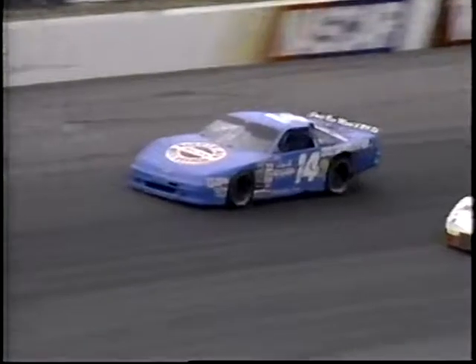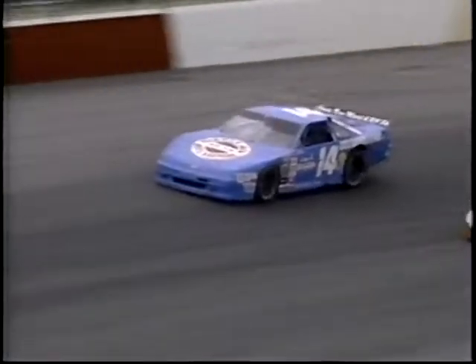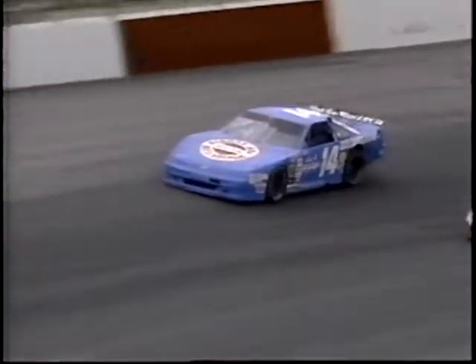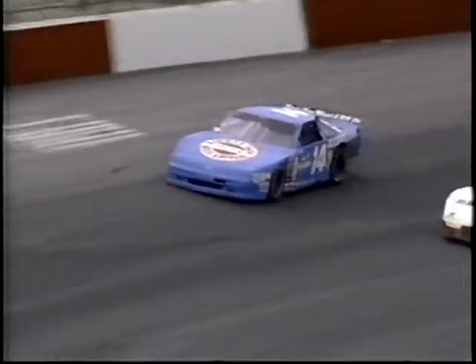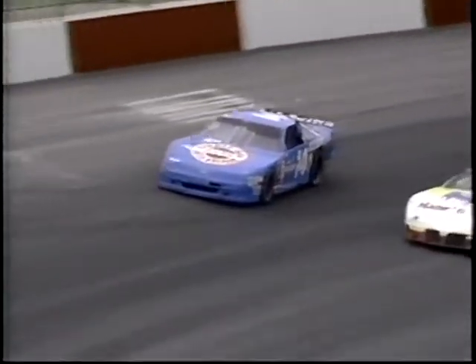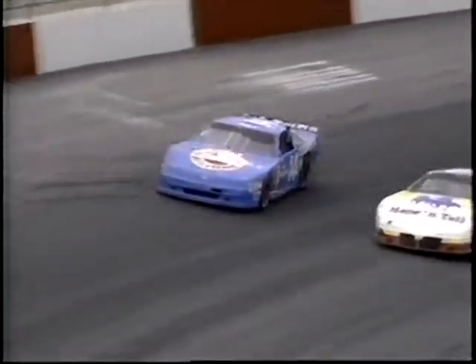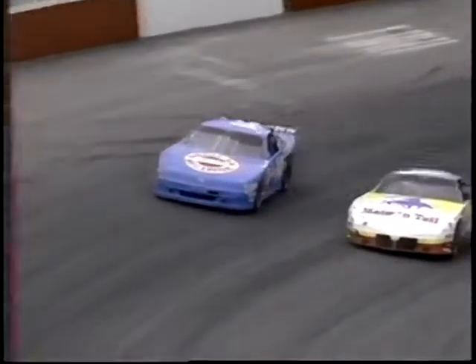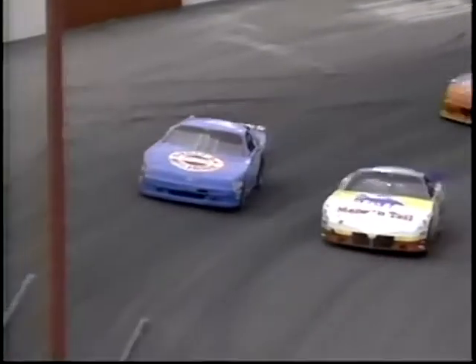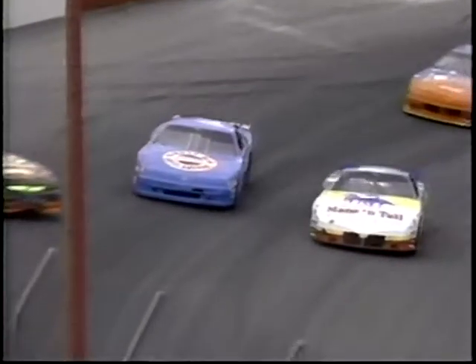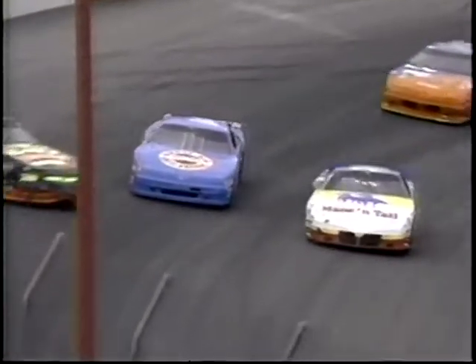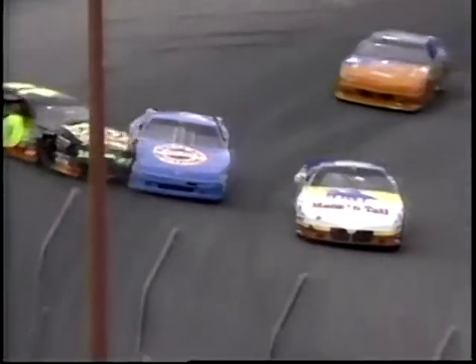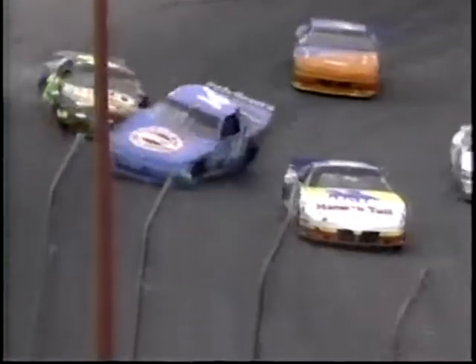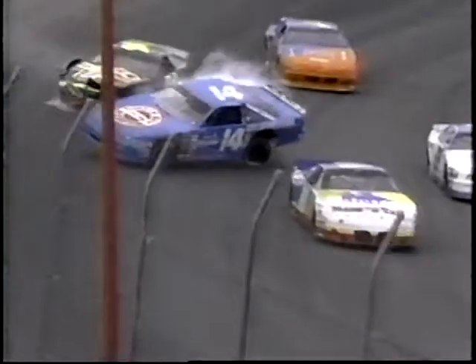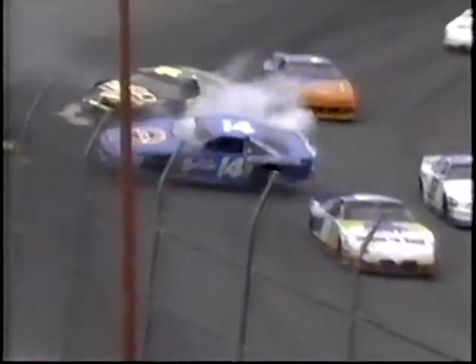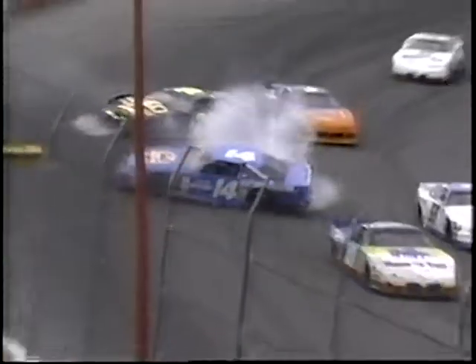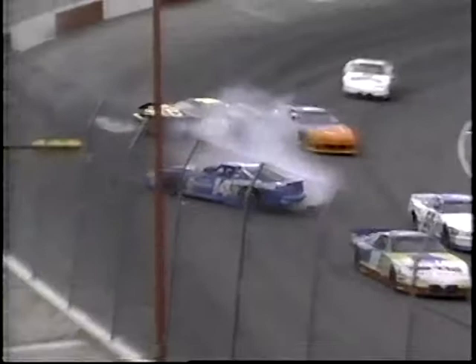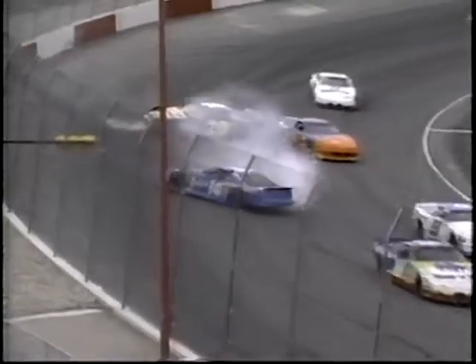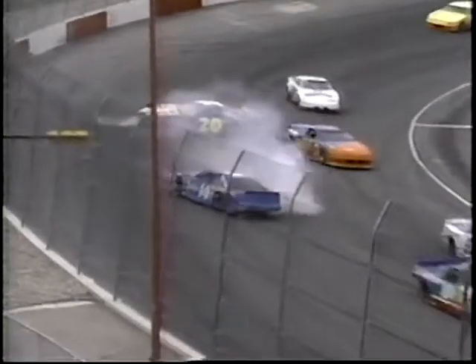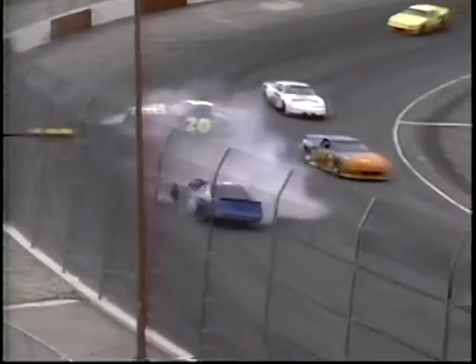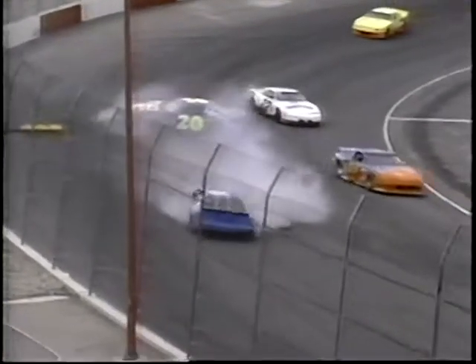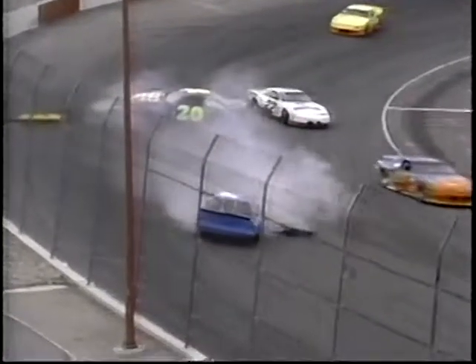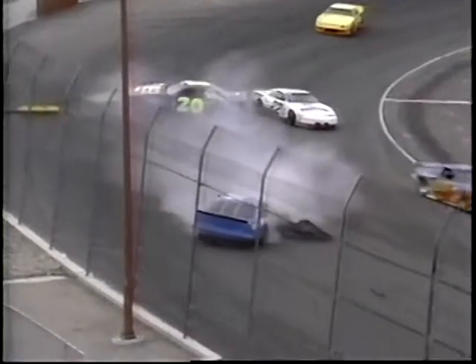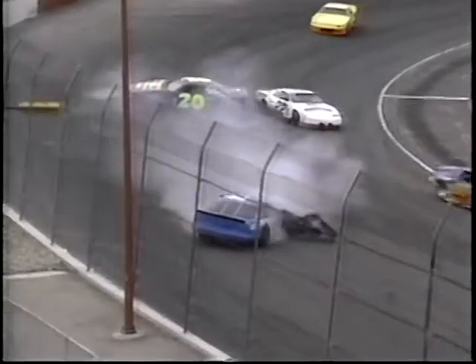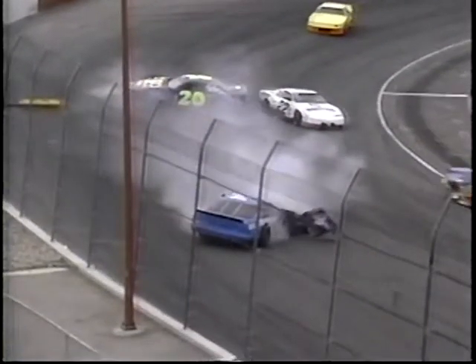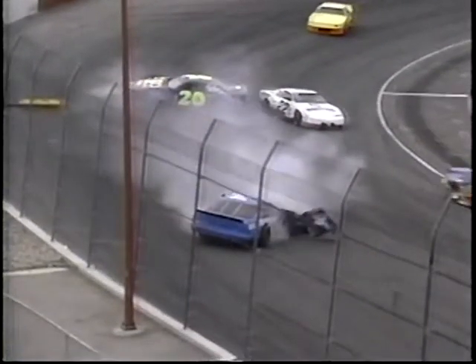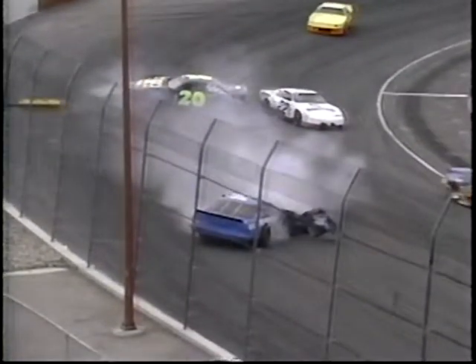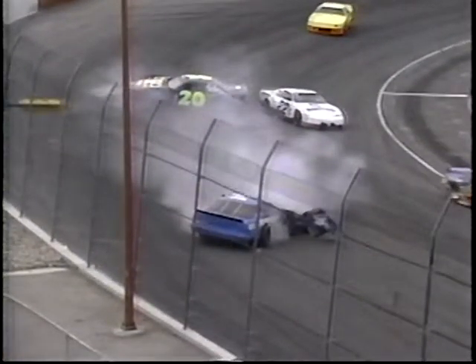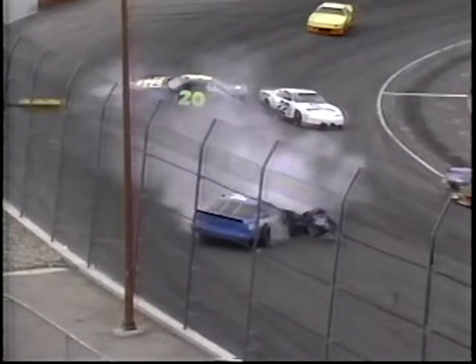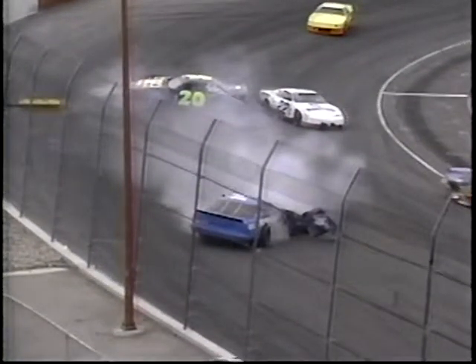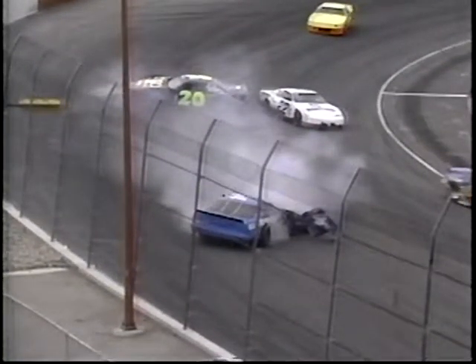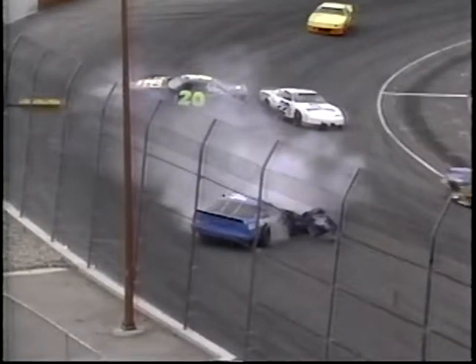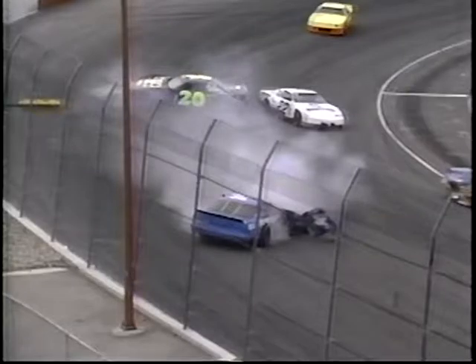Watch this. Crawford's coming through there, he's turning down. The 20 car comes right off the wall. The 20 car had gotten into the wall and come back across the racetrack and right into Crawford.